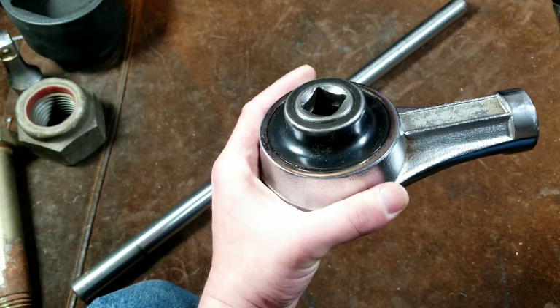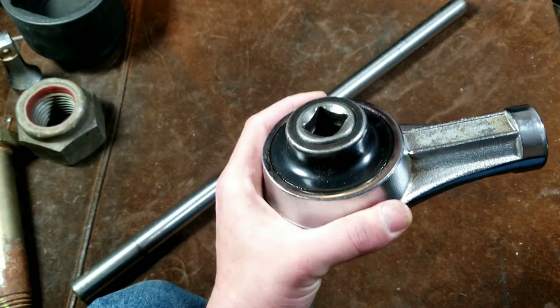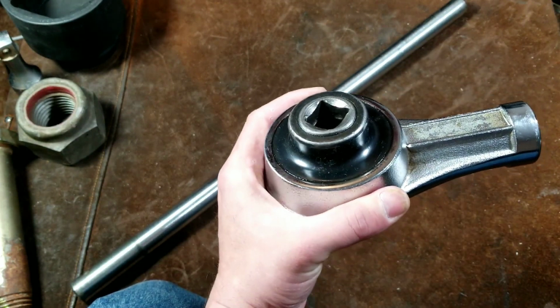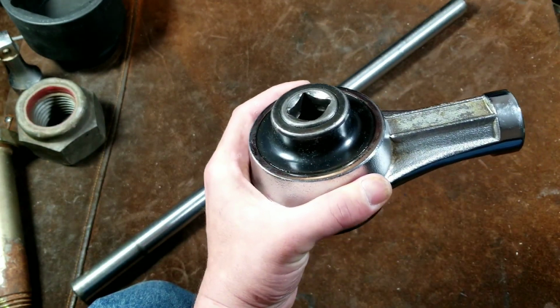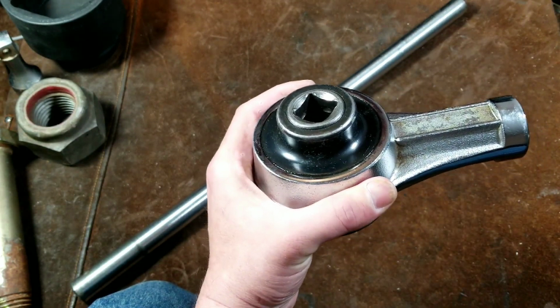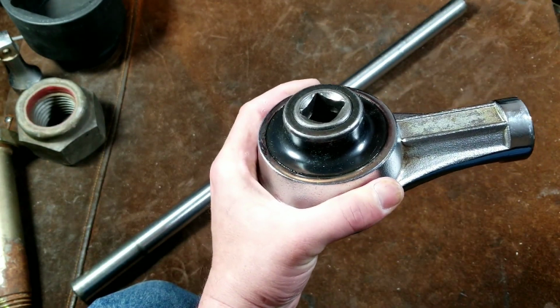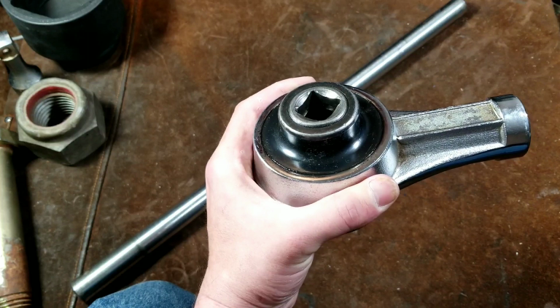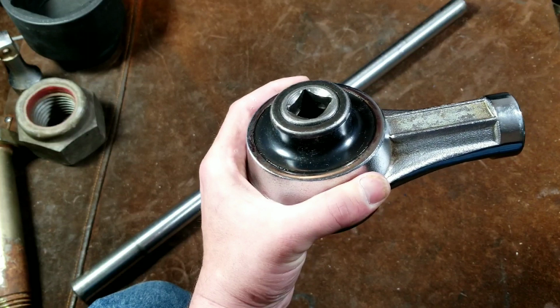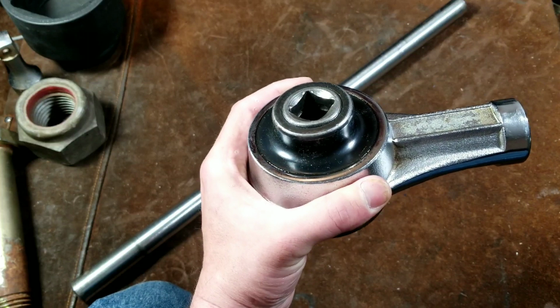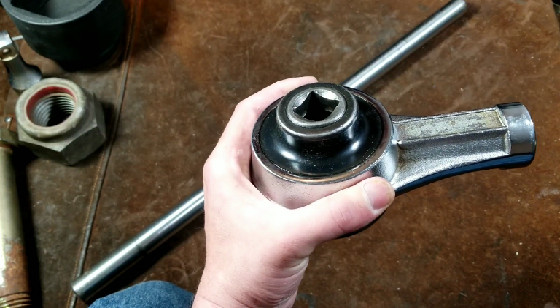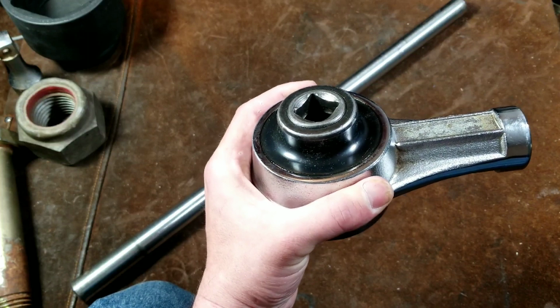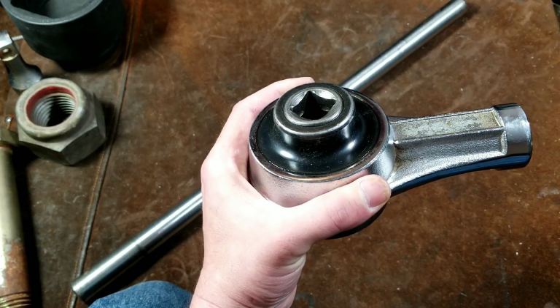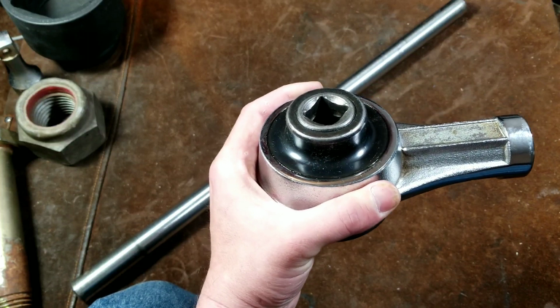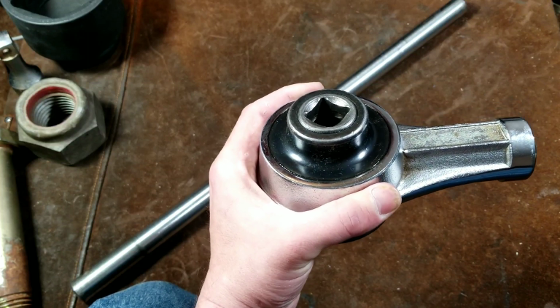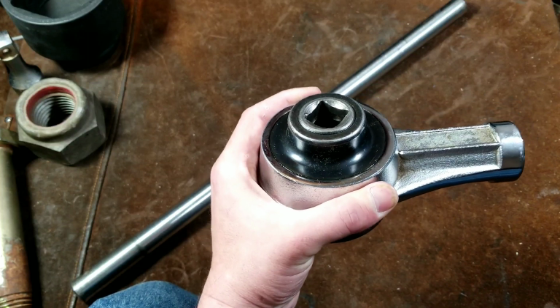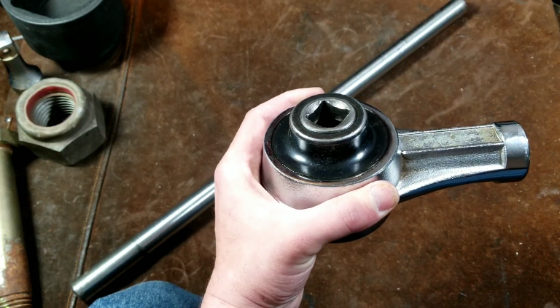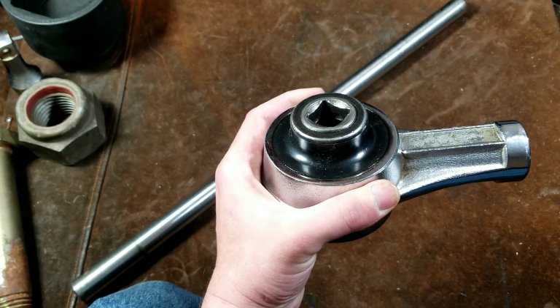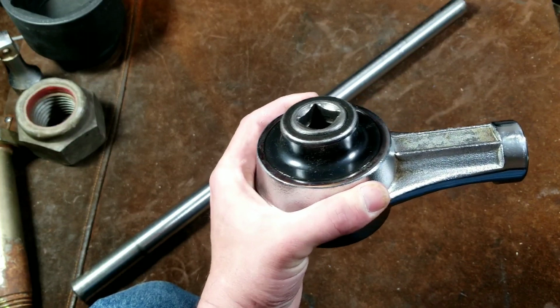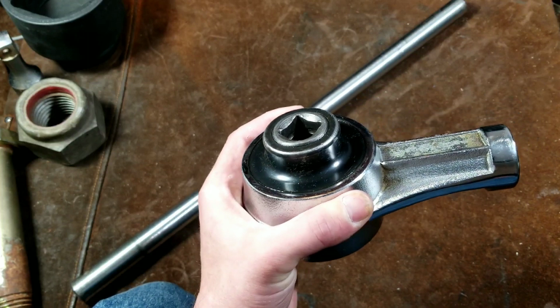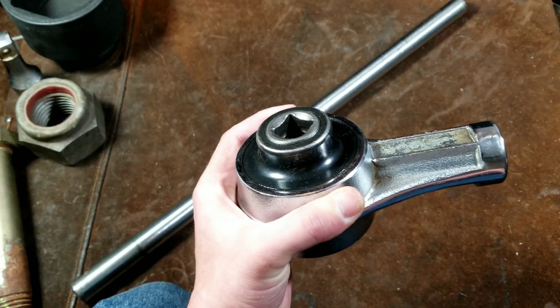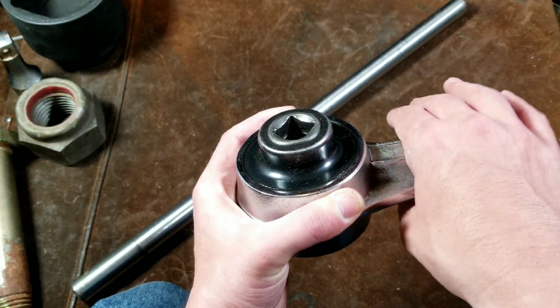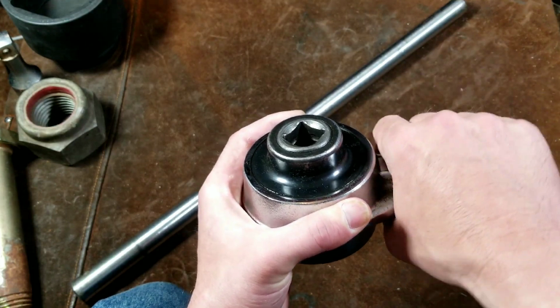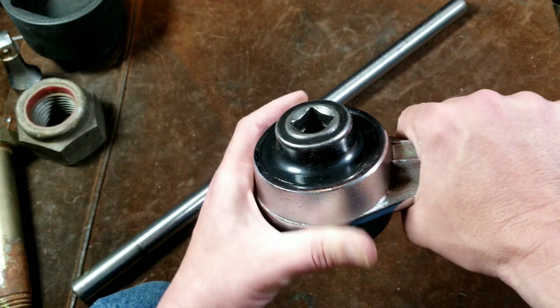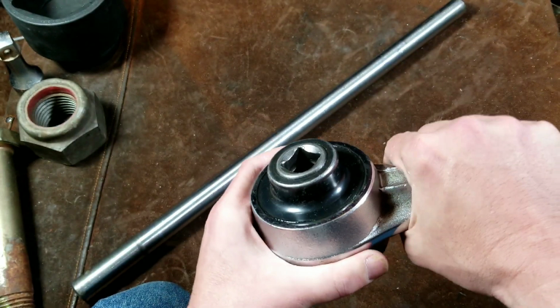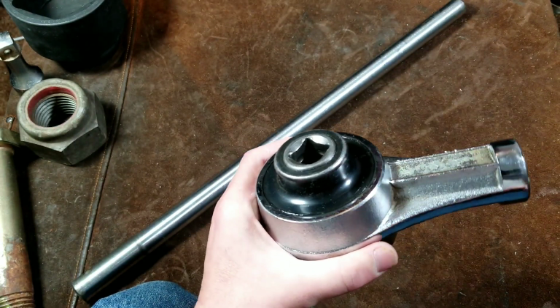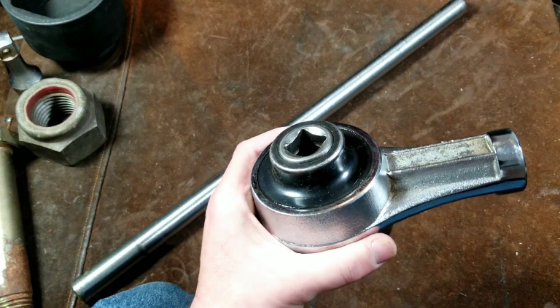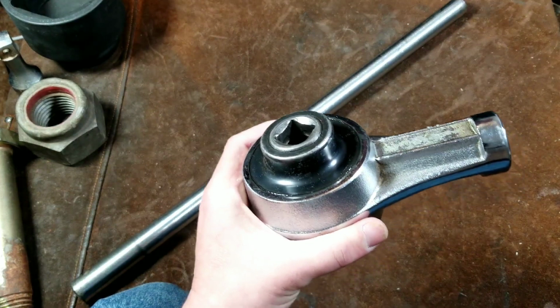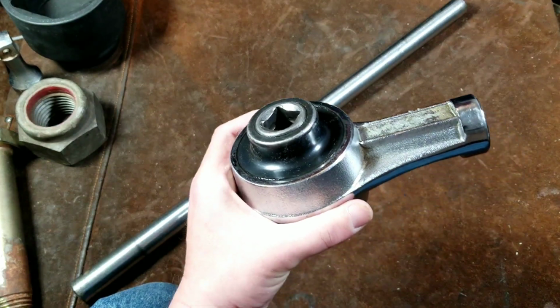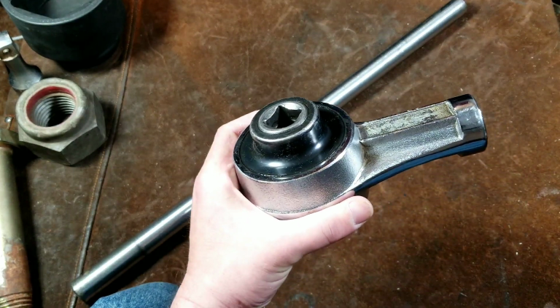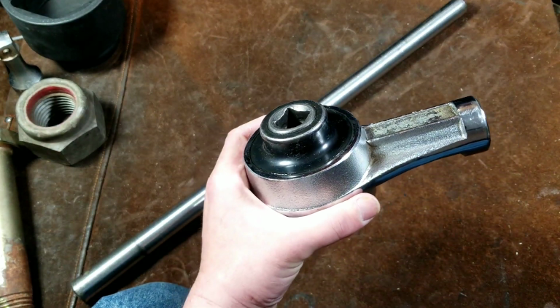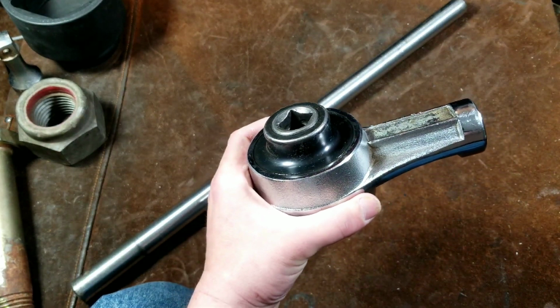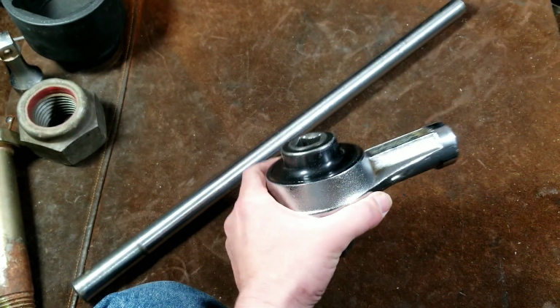You definitely don't want to use impact wrenches because that can shatter the gears. And putting 600 foot-pounds of force on the input of this would be really, really difficult.